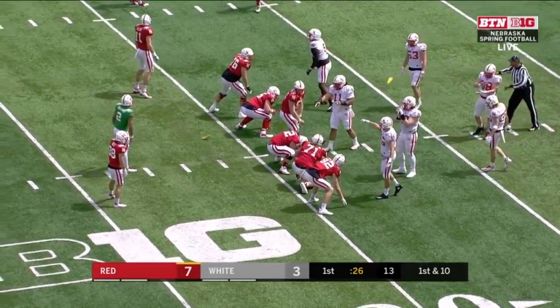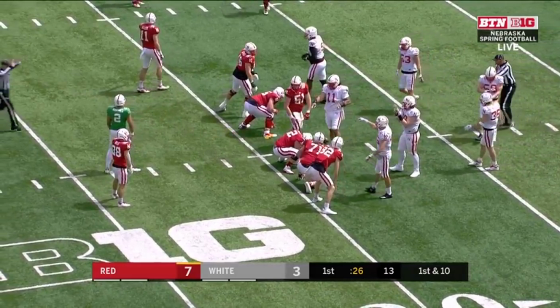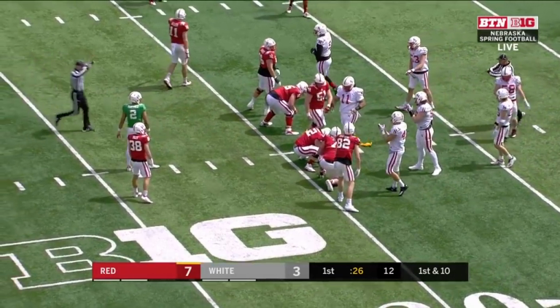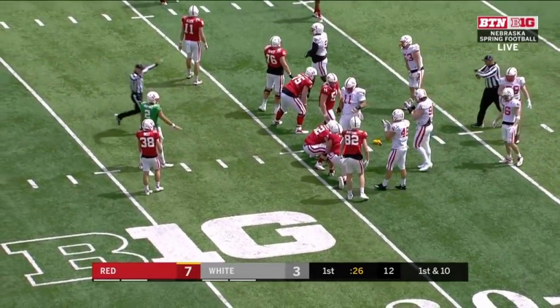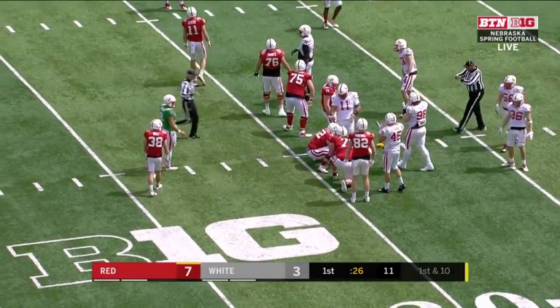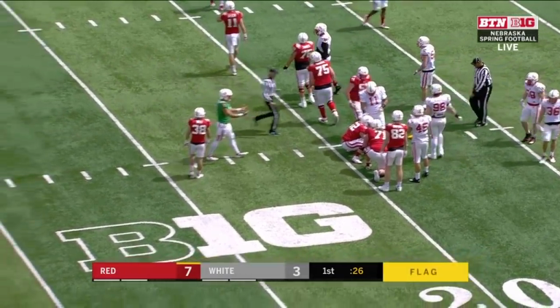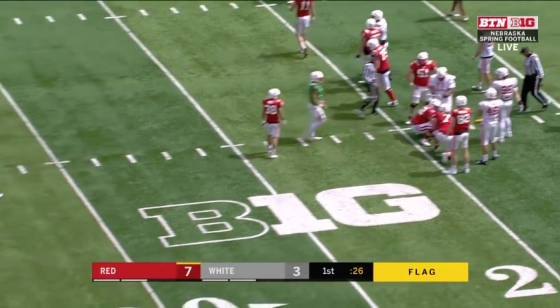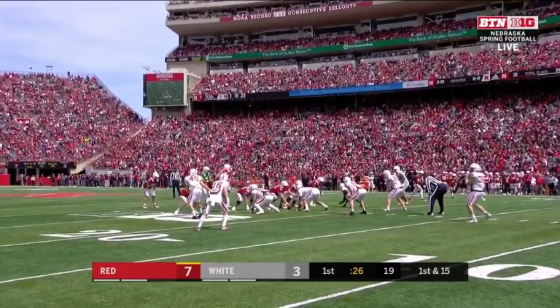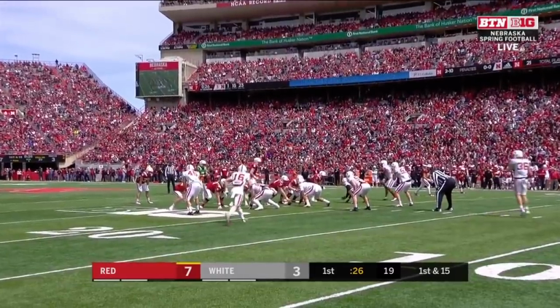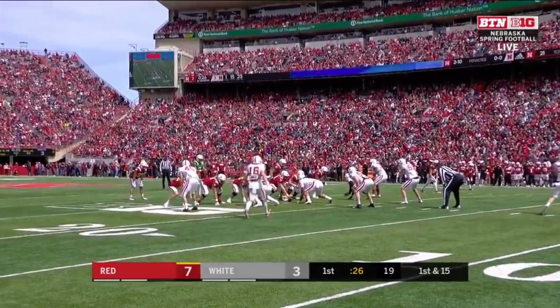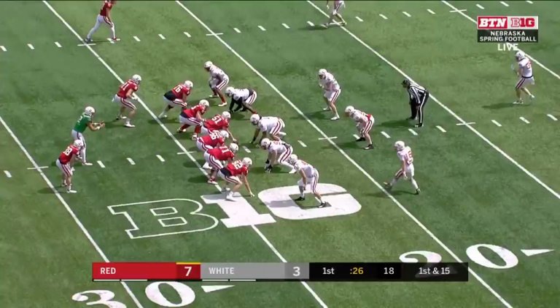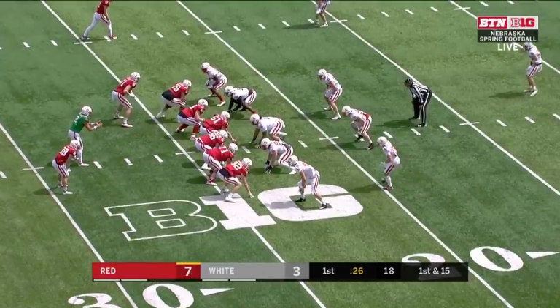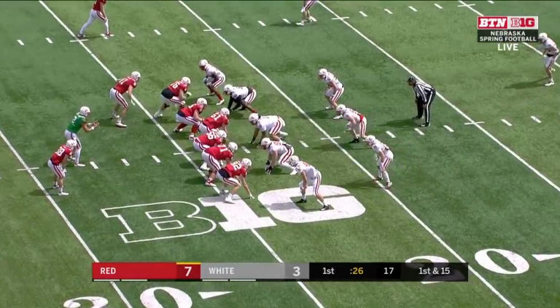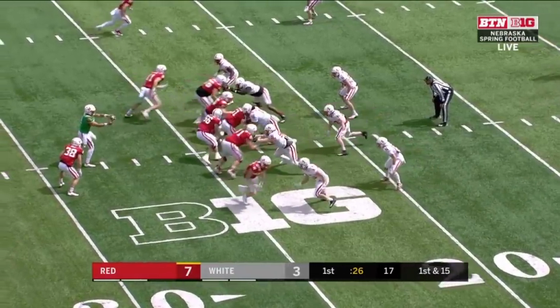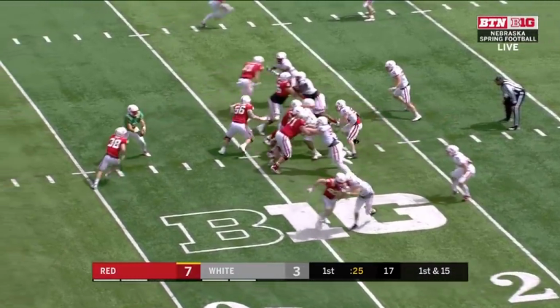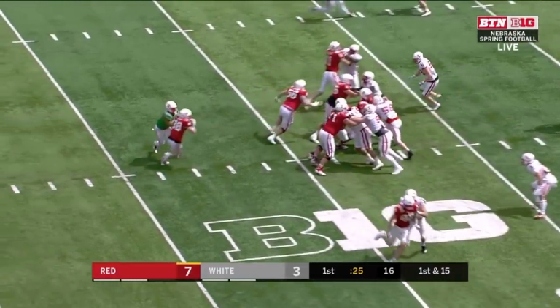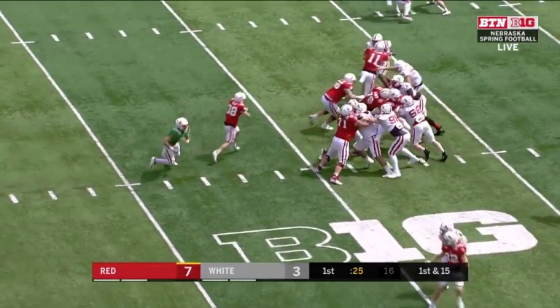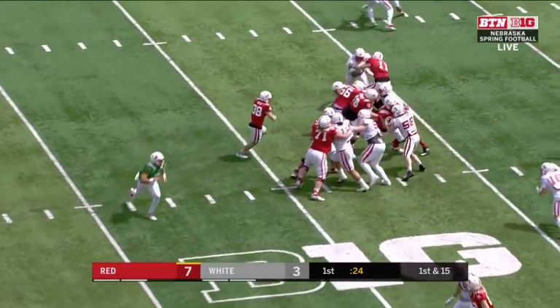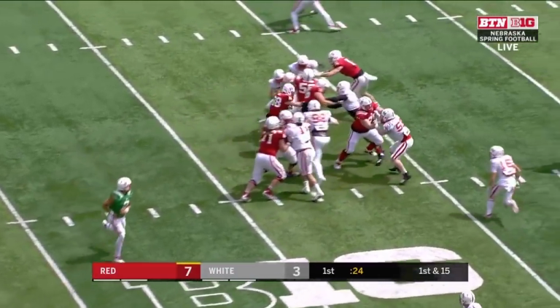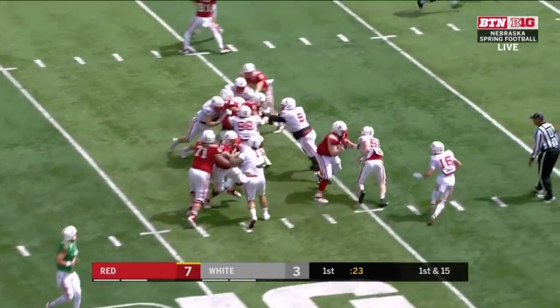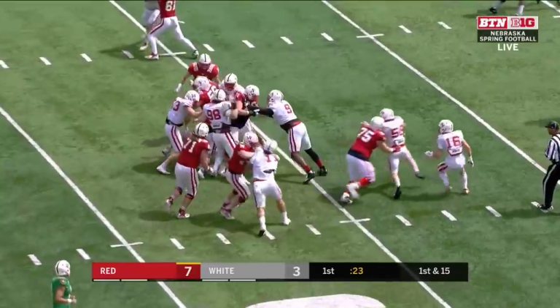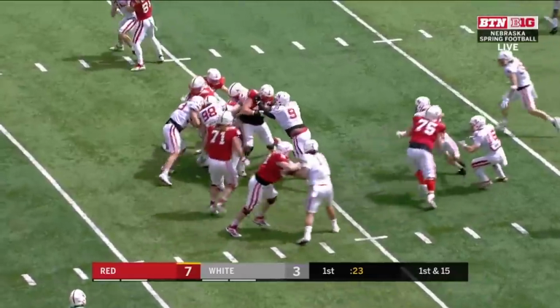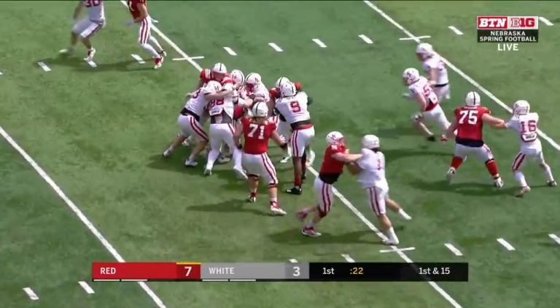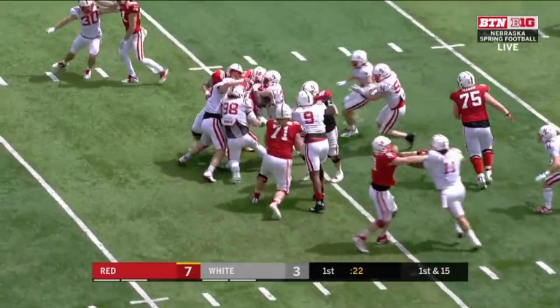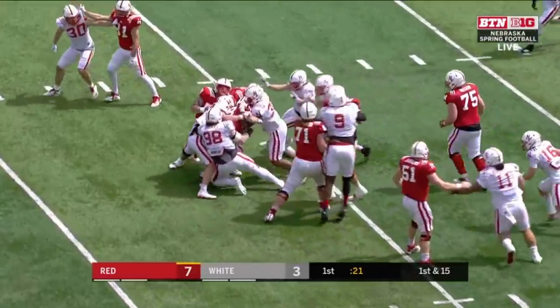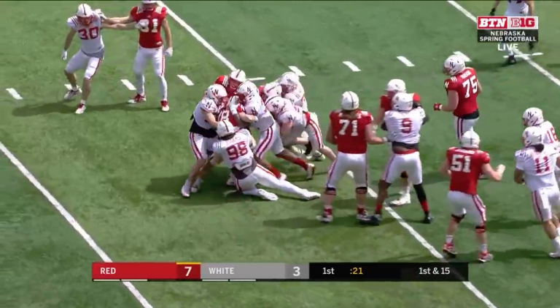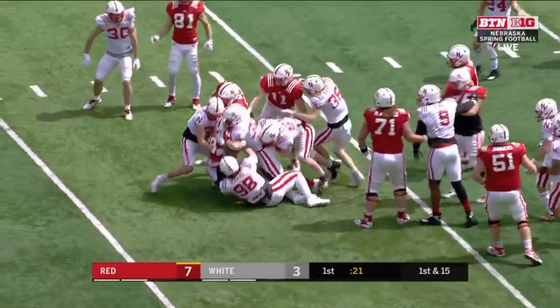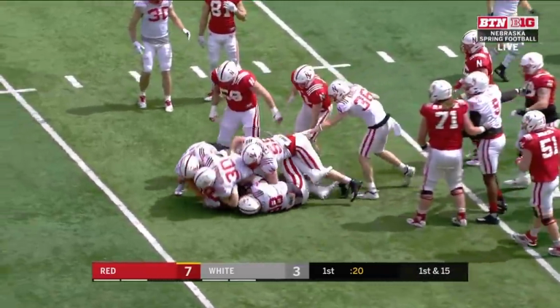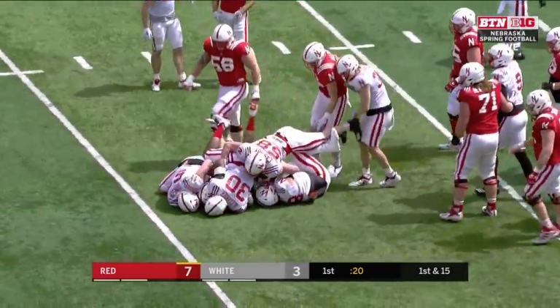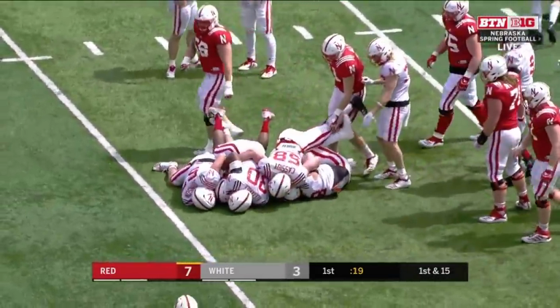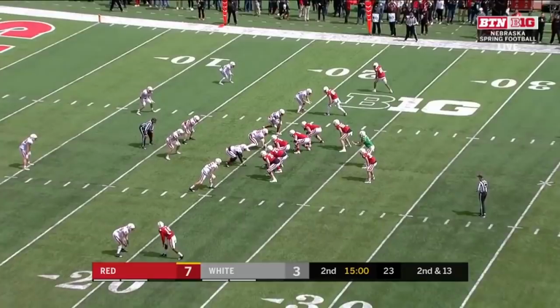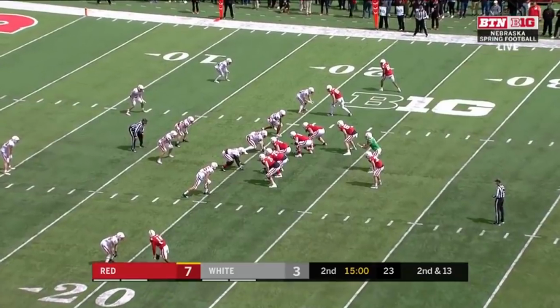False start here. No mistakes regardless of who's out there, and we've seen a few mistakes early on. Just as Brody Belt gets a gain of about three here in Lincoln, Nebraska.